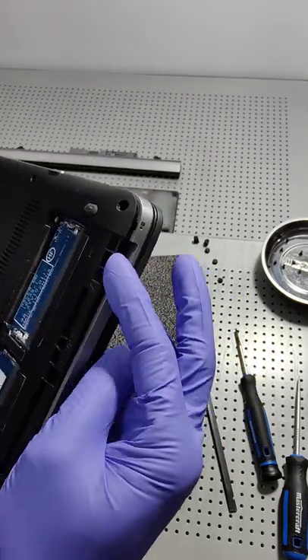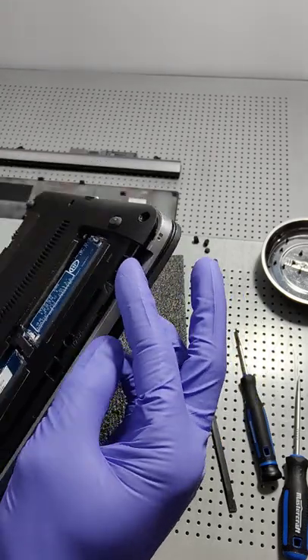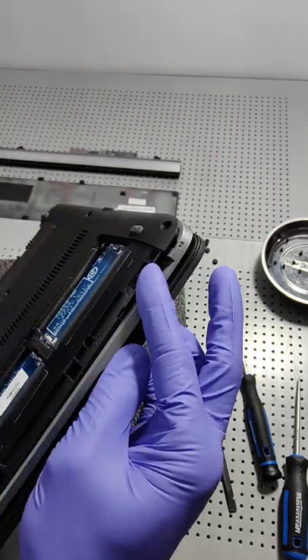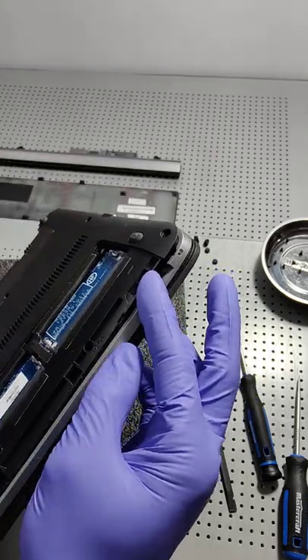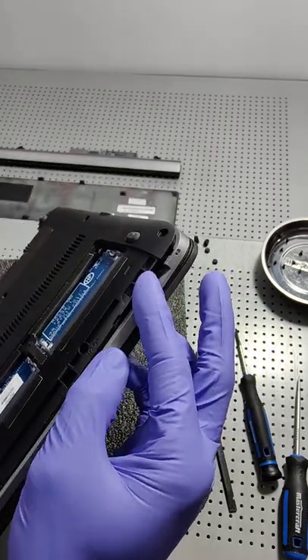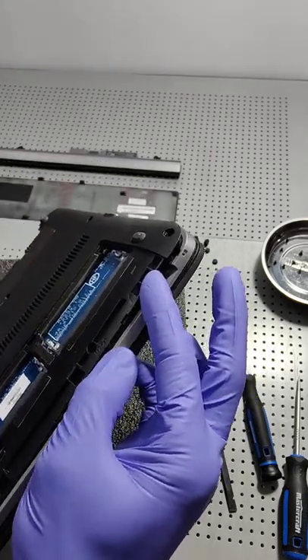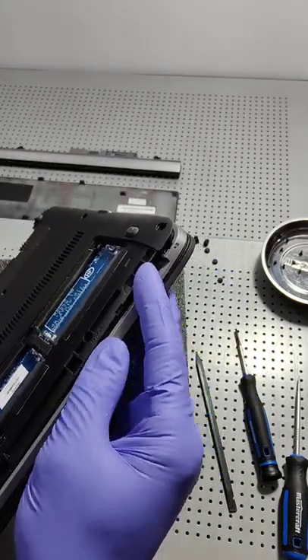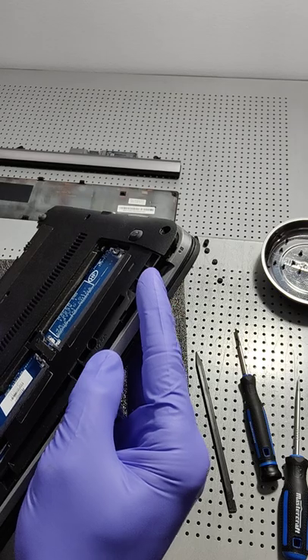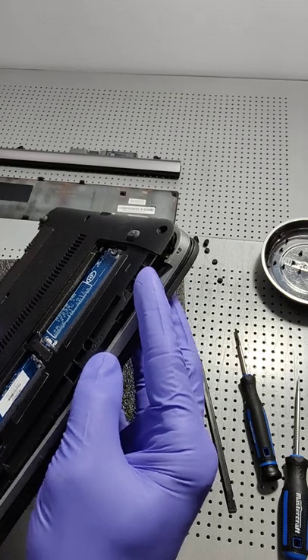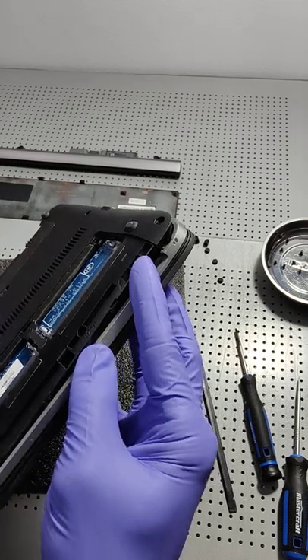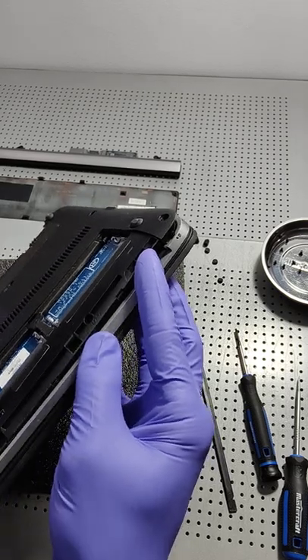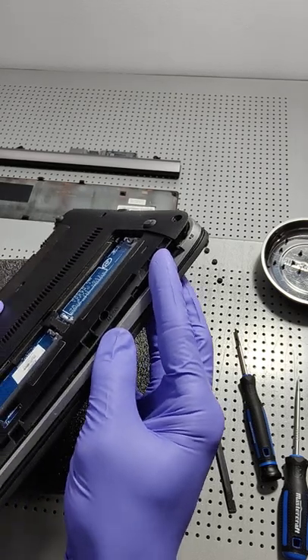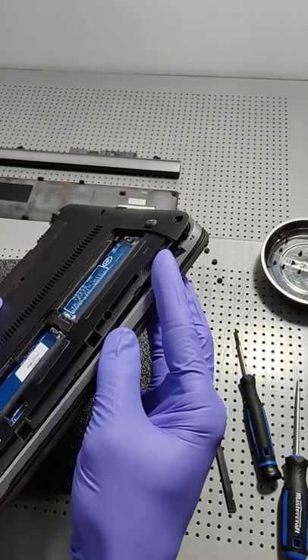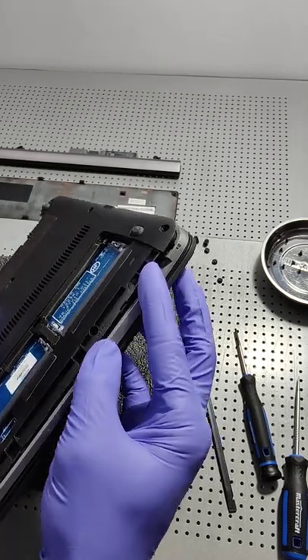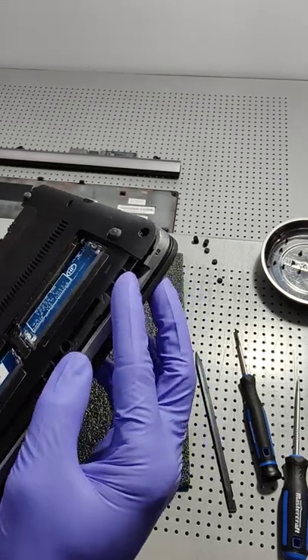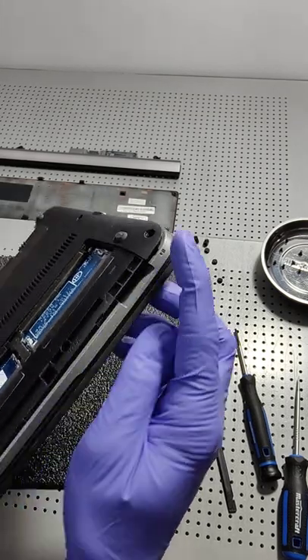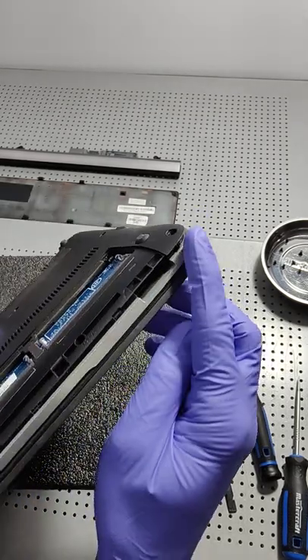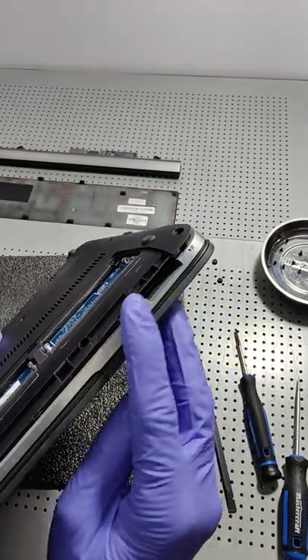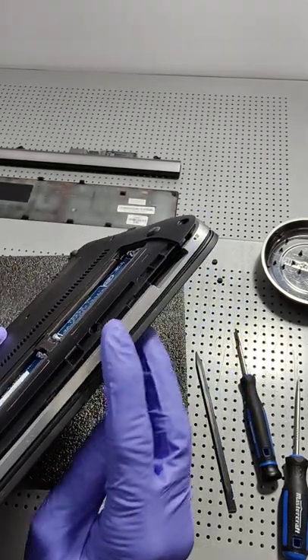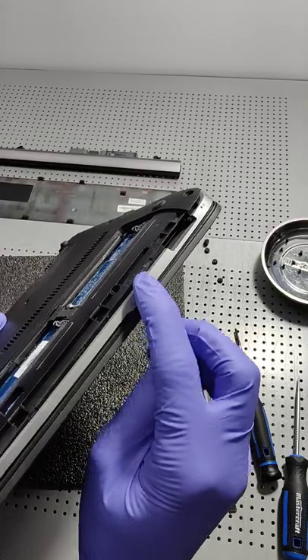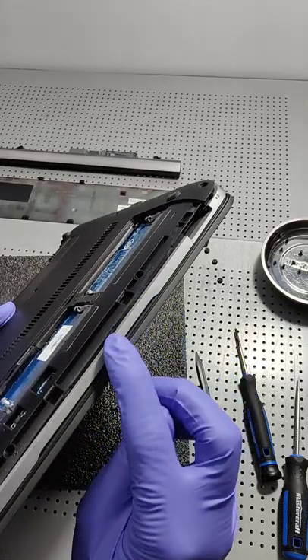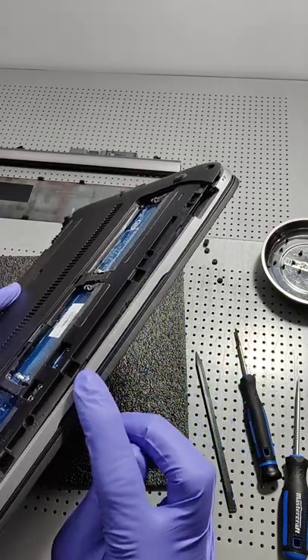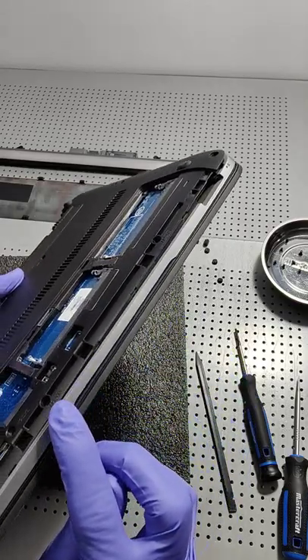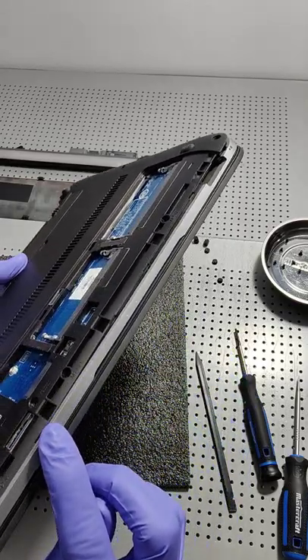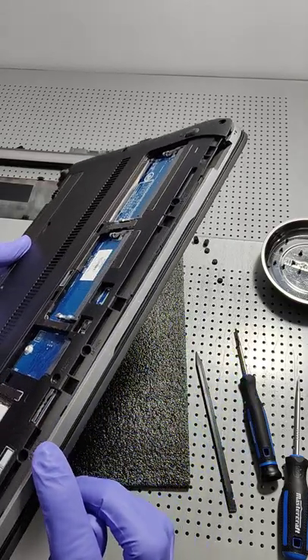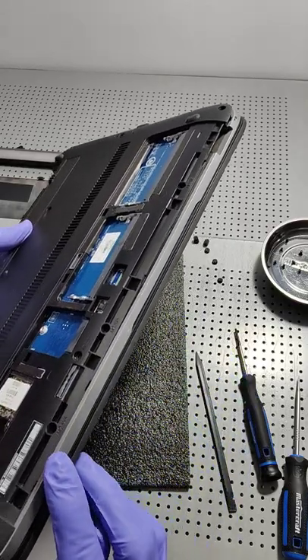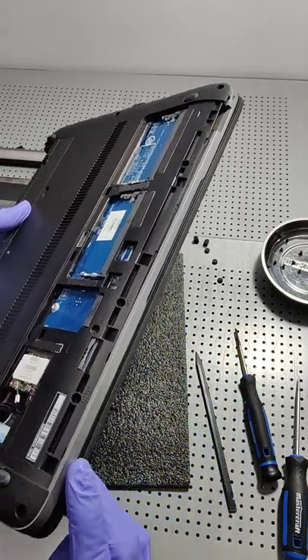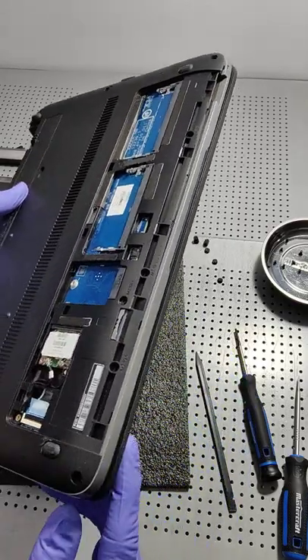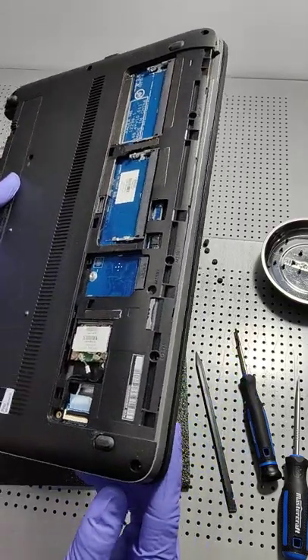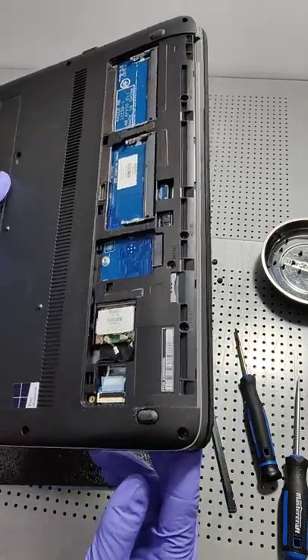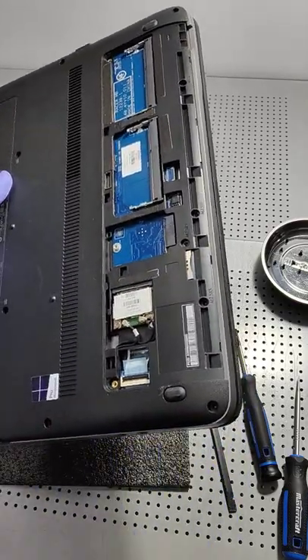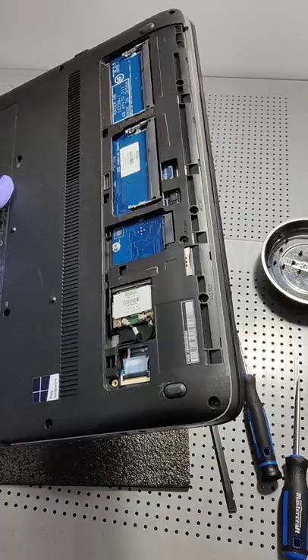If I just put my finger in there, I can get just enough lift for my pry tool to go in, and now slowly pry those clips with little to no damage to the bezel itself.